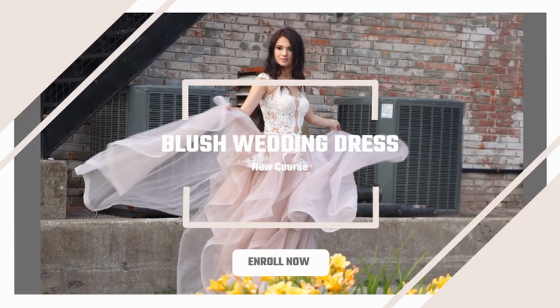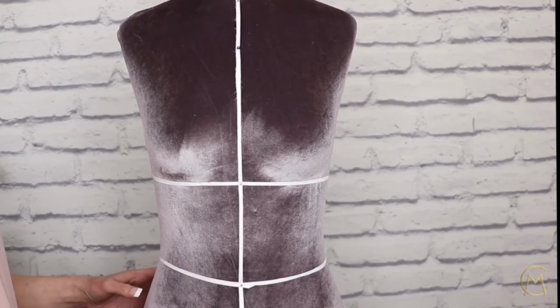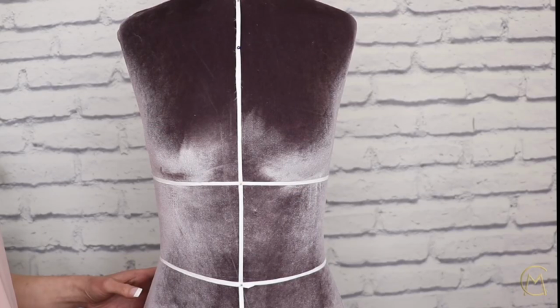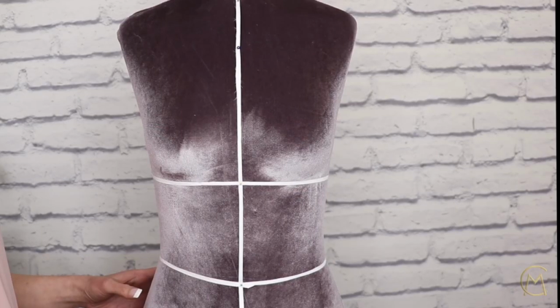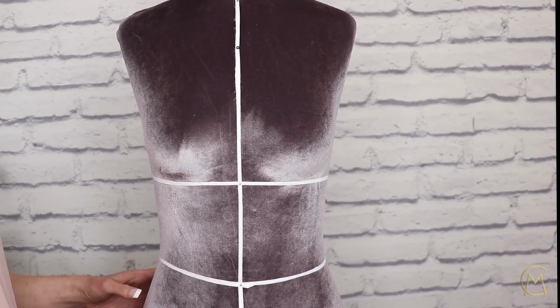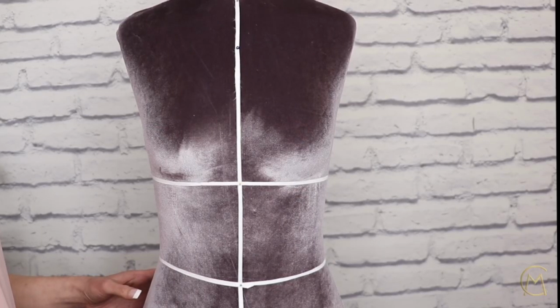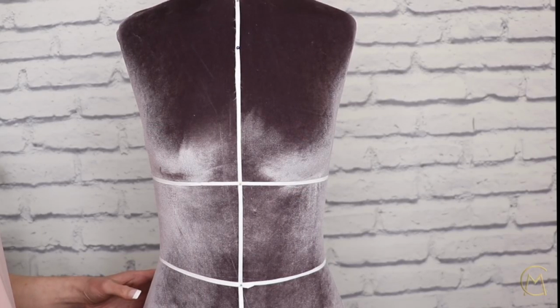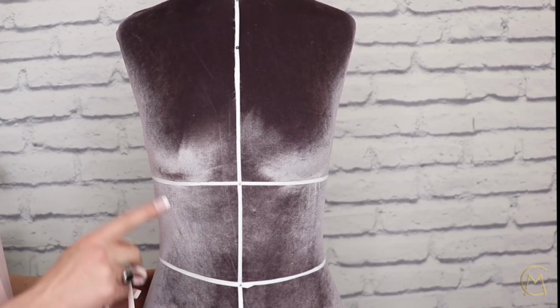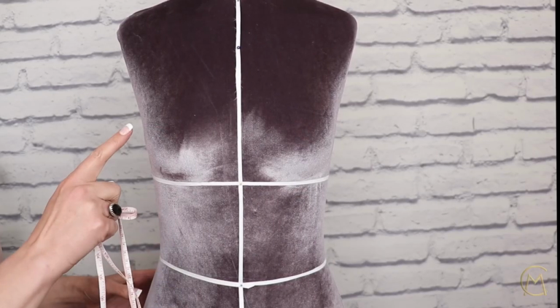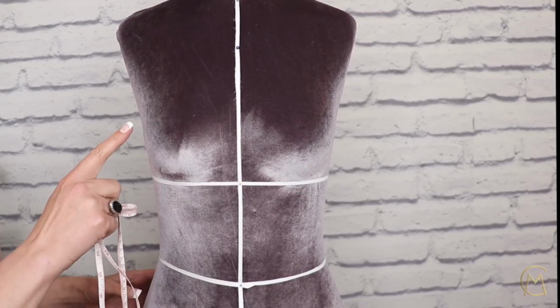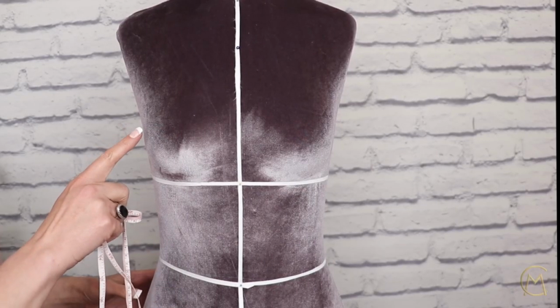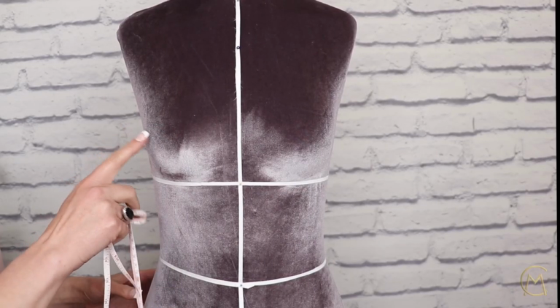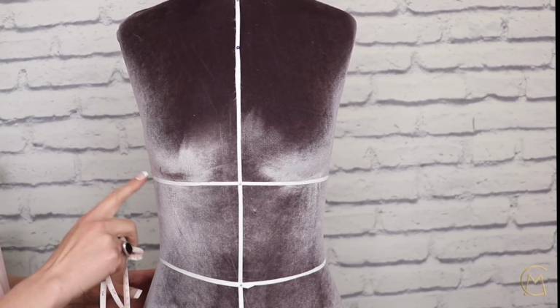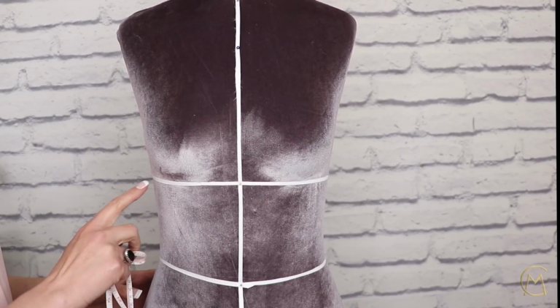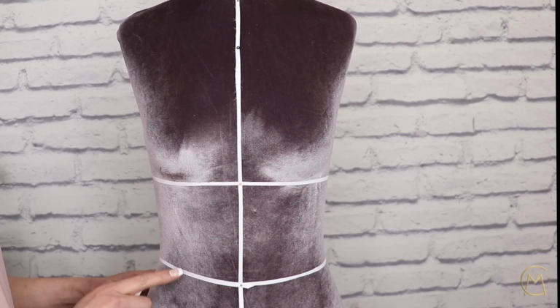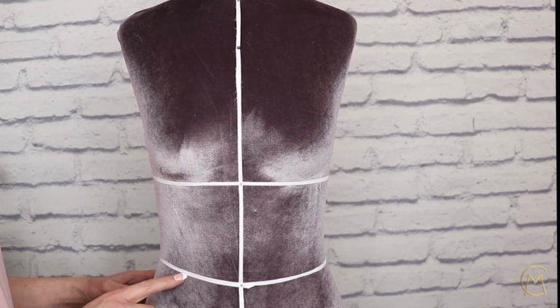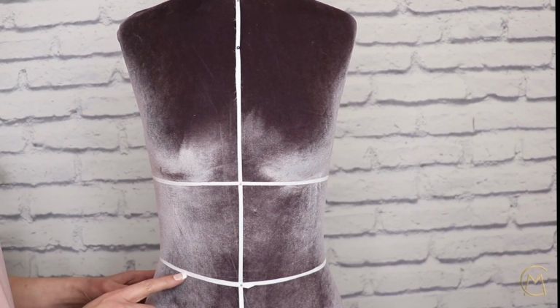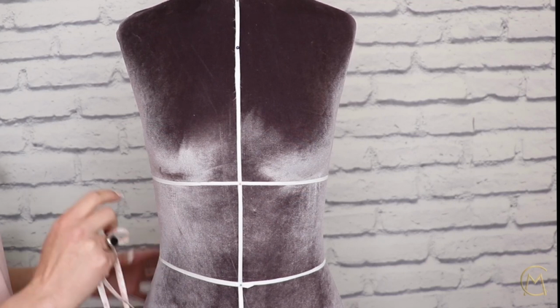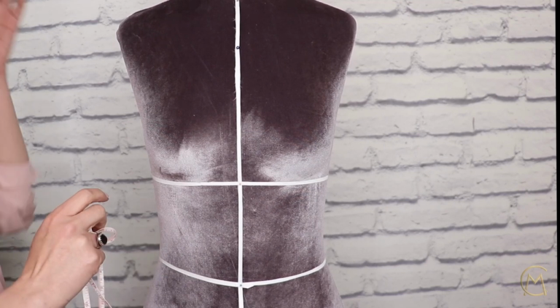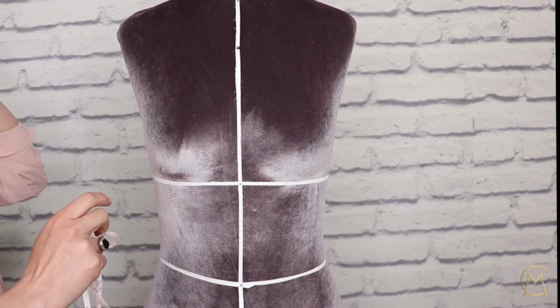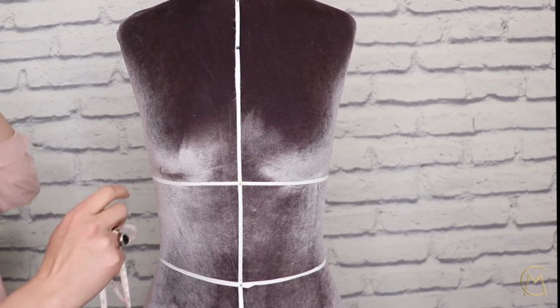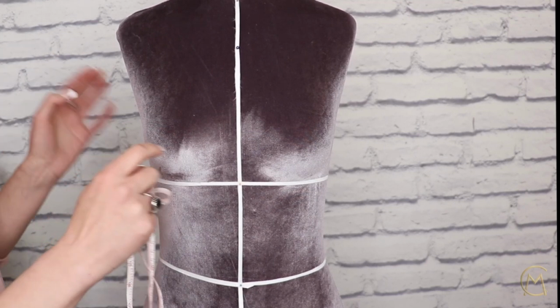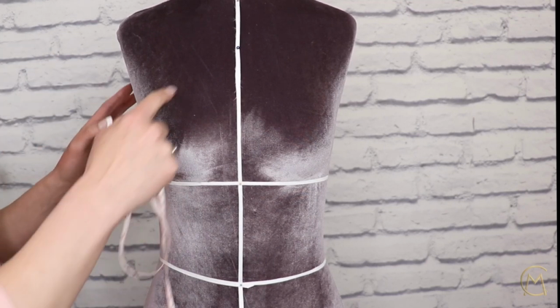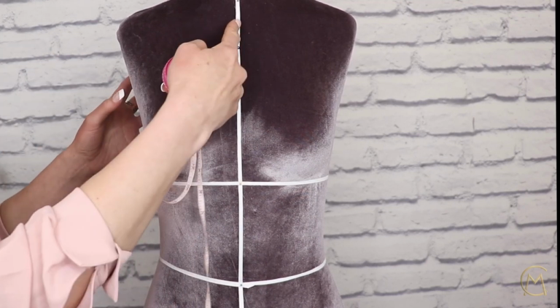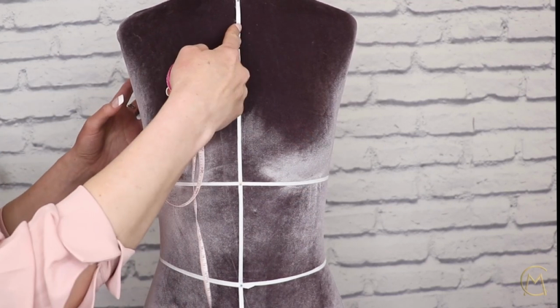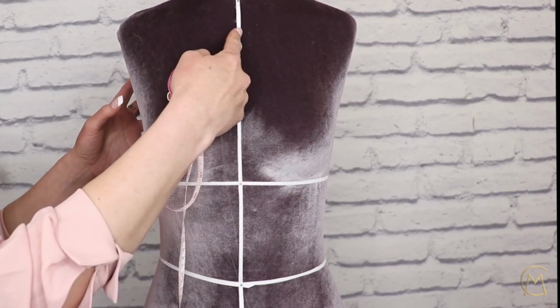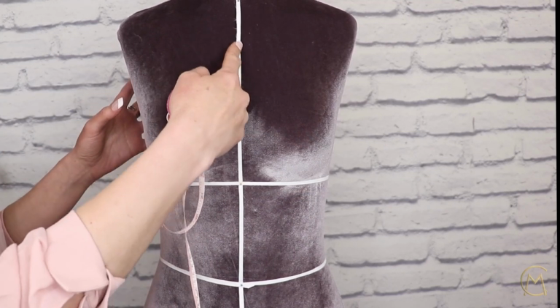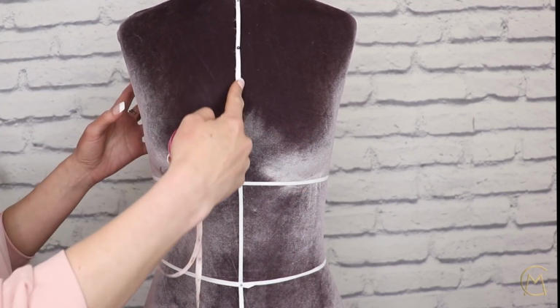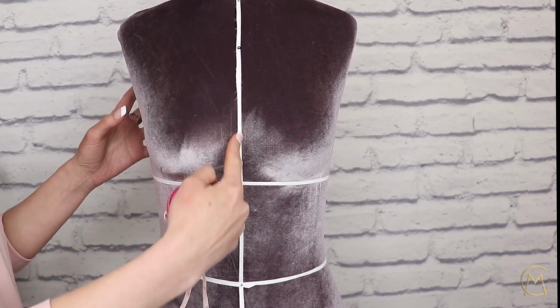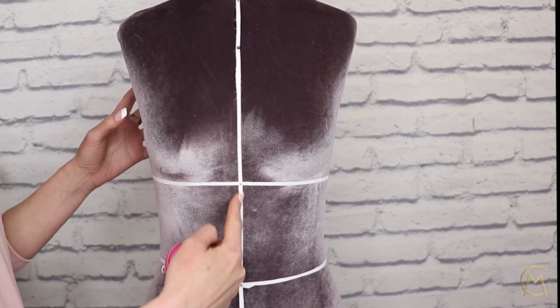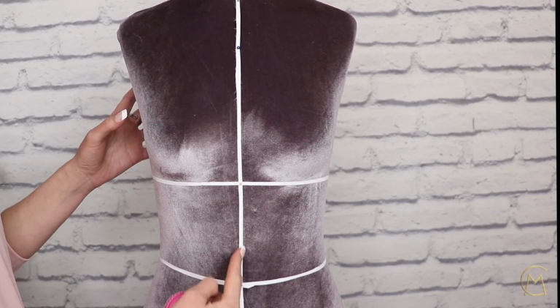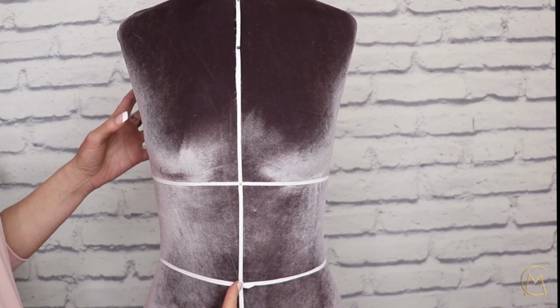Hello my dear friends! Let's make this beautiful dress. First we have to take our measurements, but we will need to mark out the center of our mannequin, both front and back.